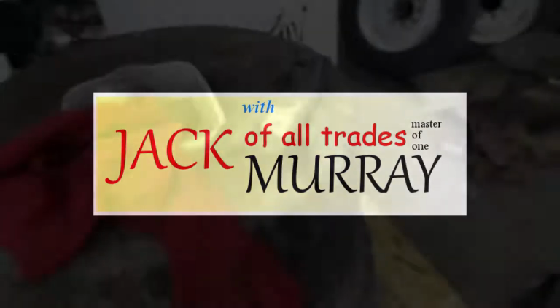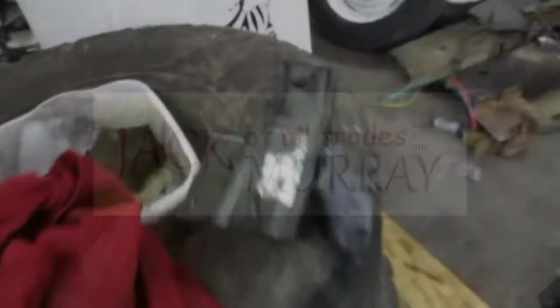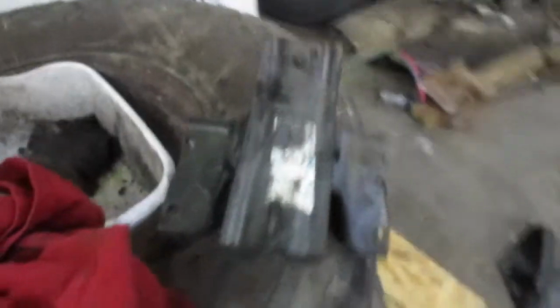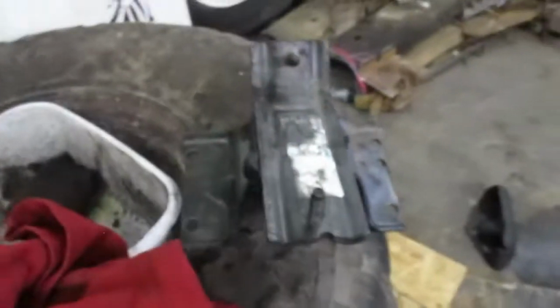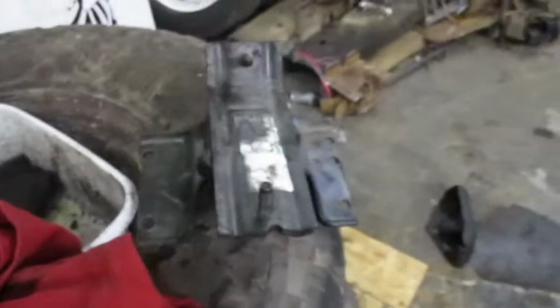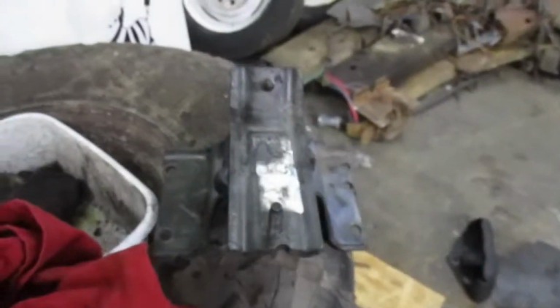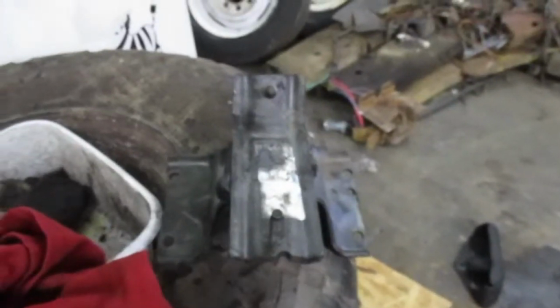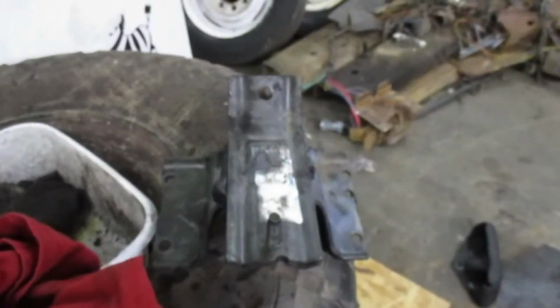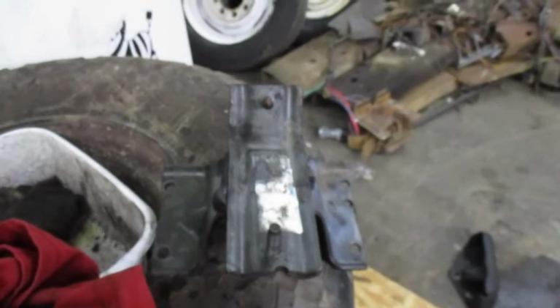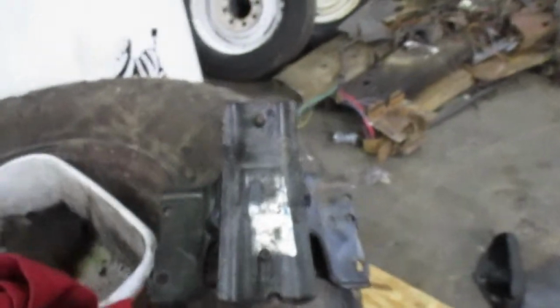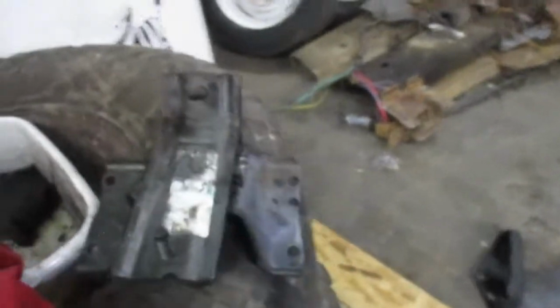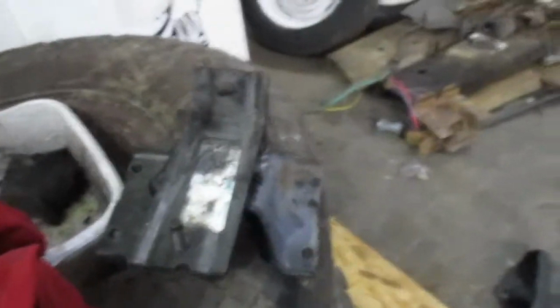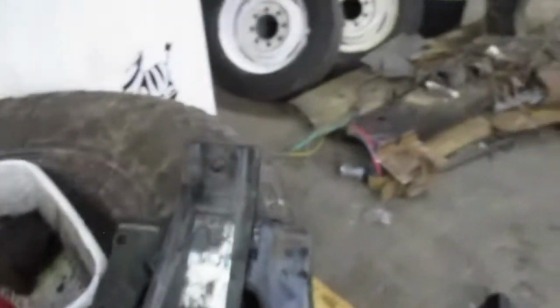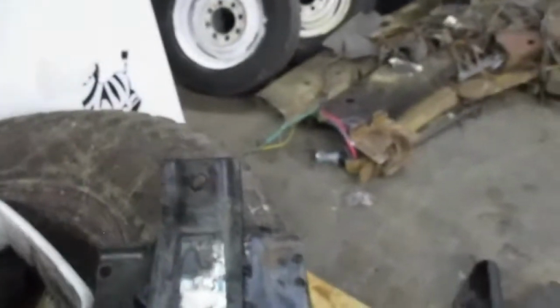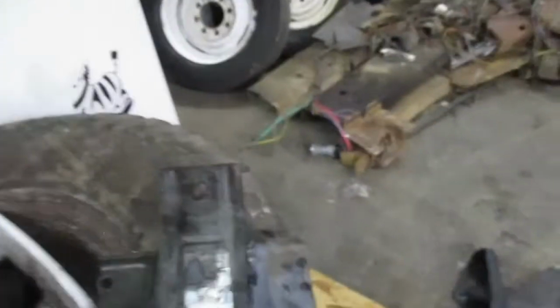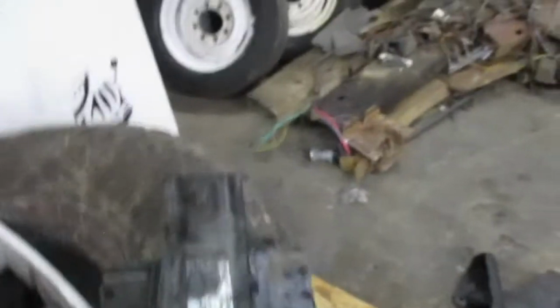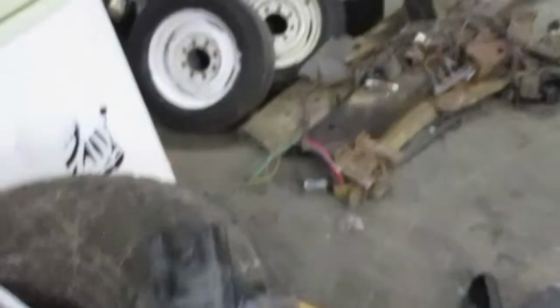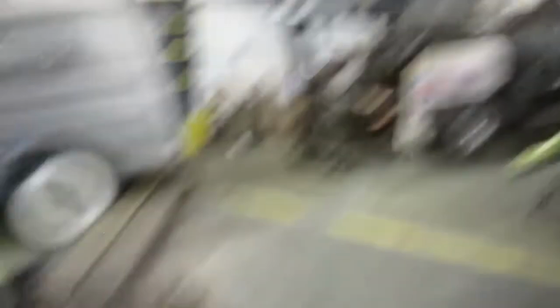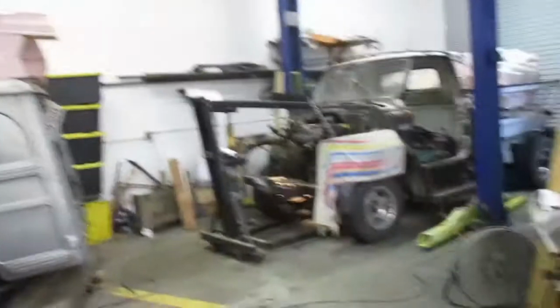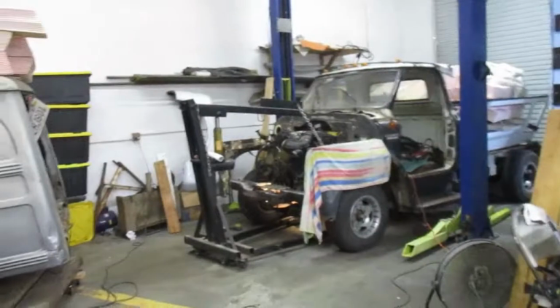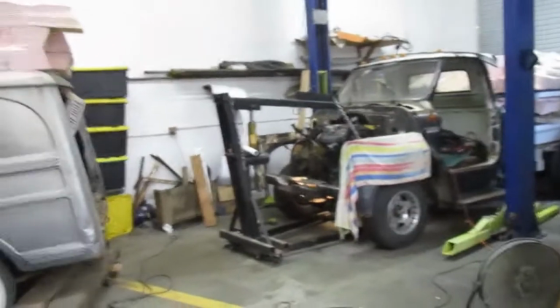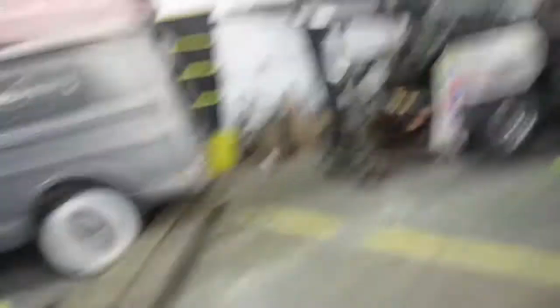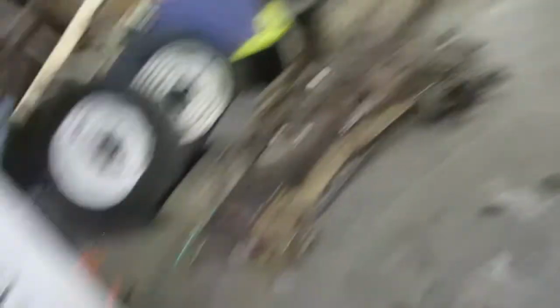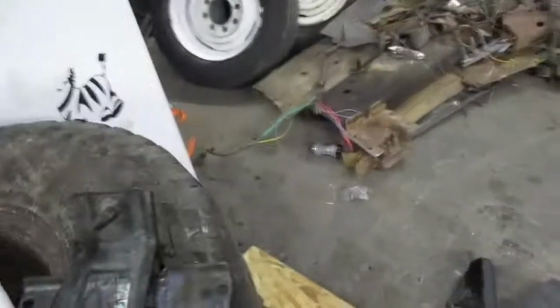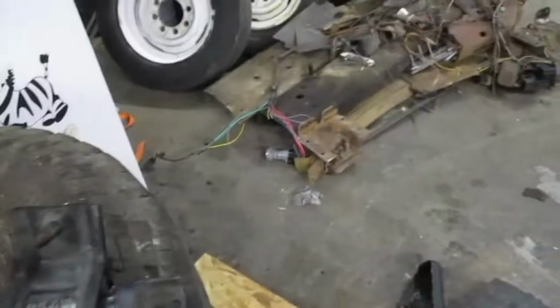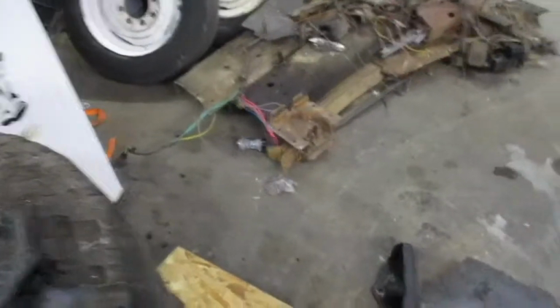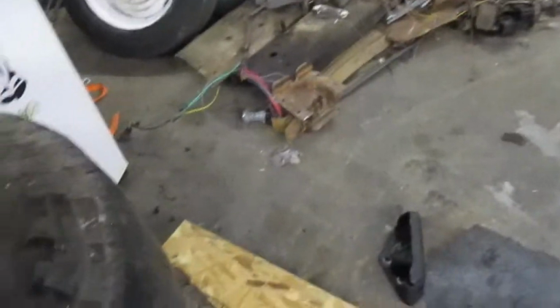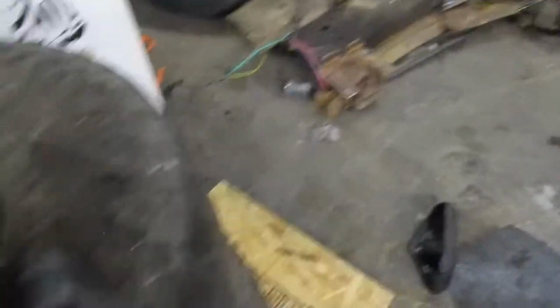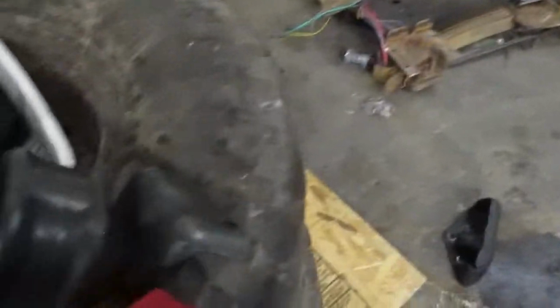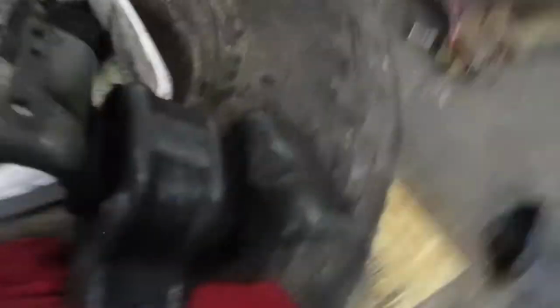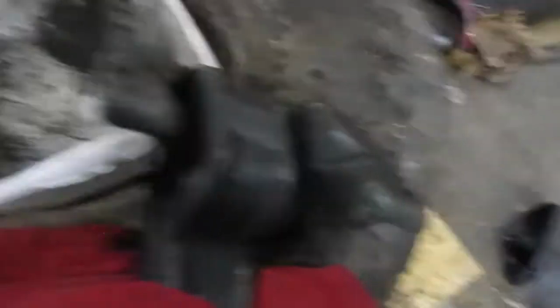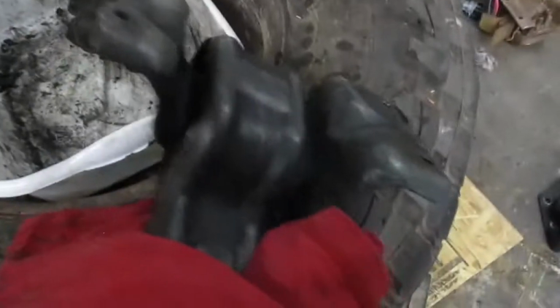I thought I'd make a video. I'm fixing up my motor mounts. This is the mount for the V10 going into the Chevy truck, and this is the driver's side.